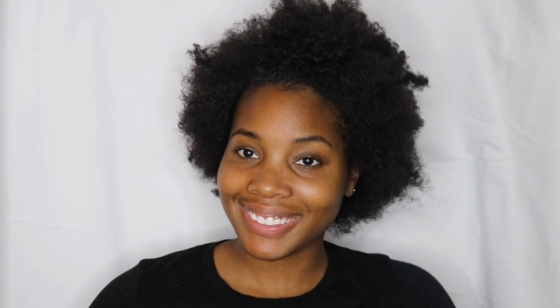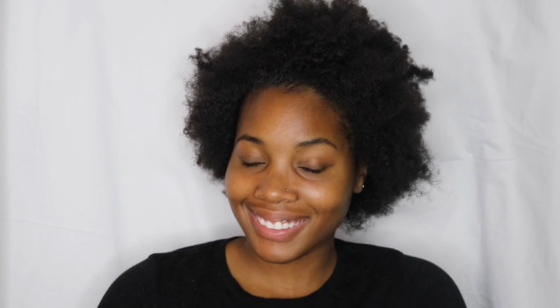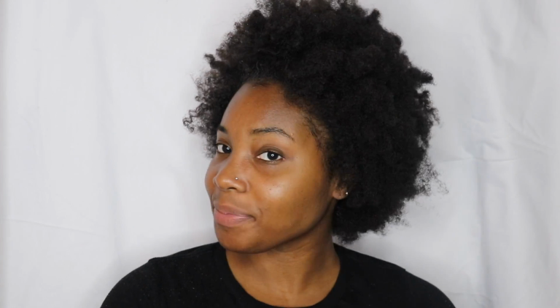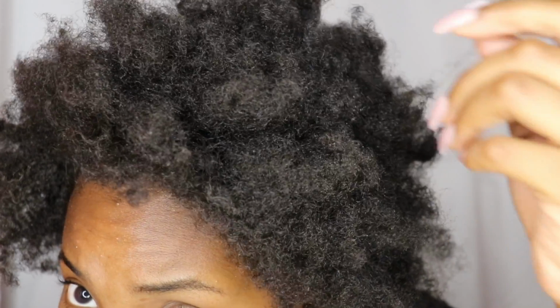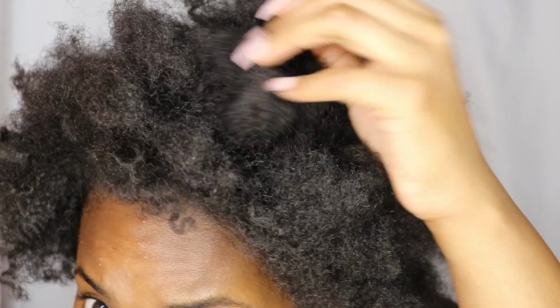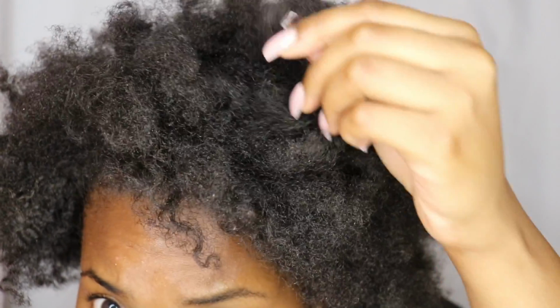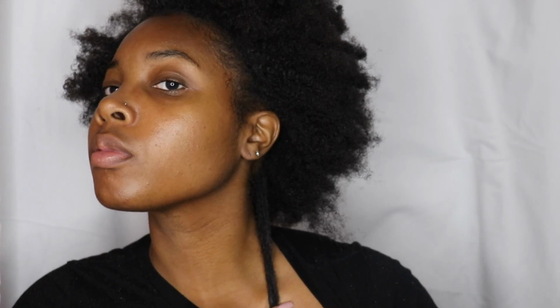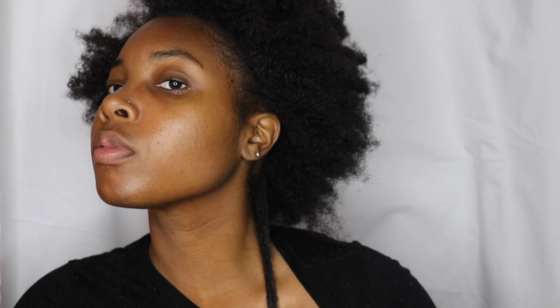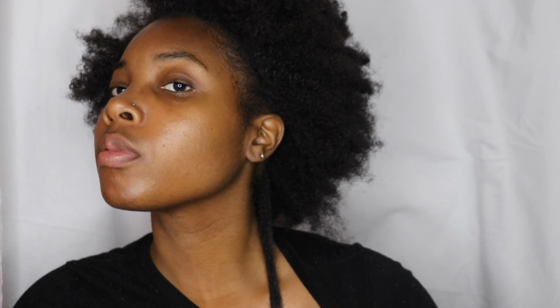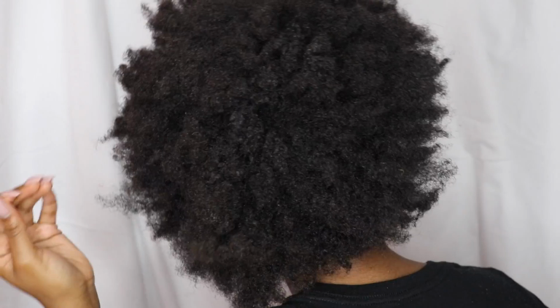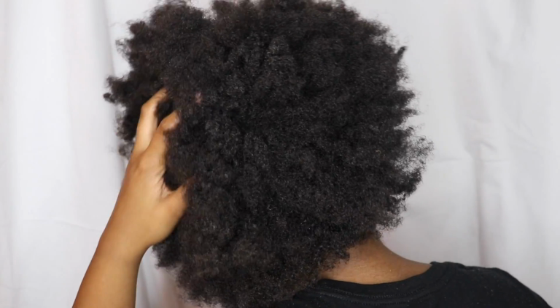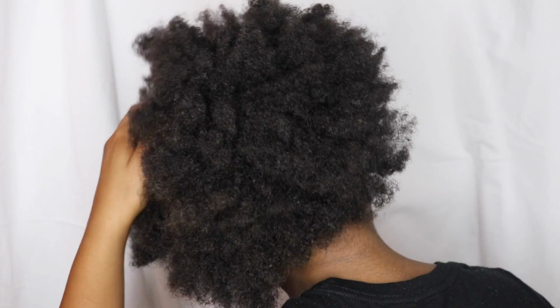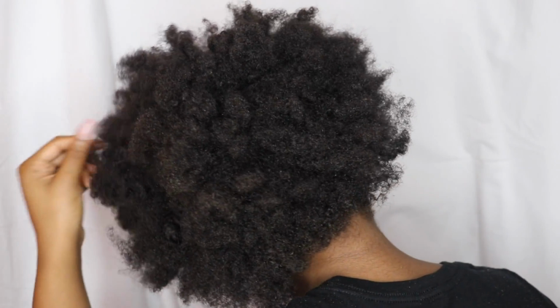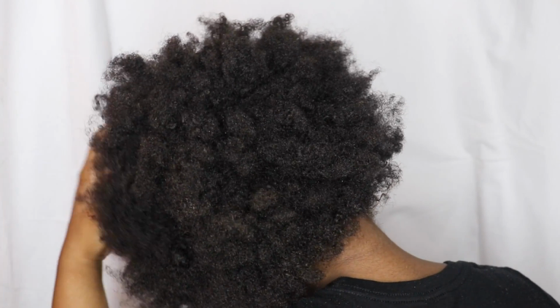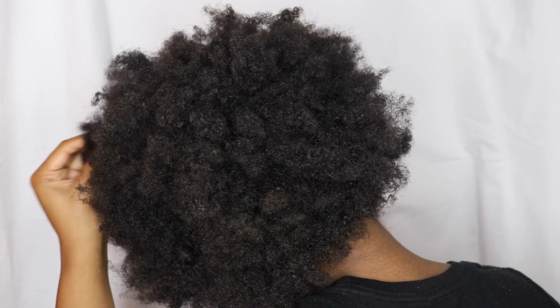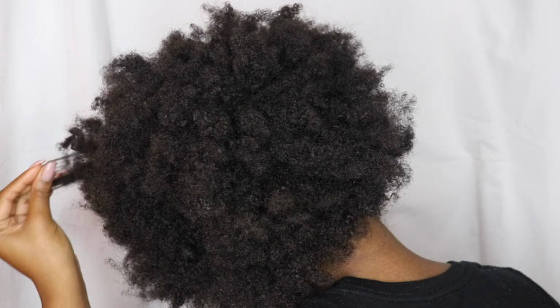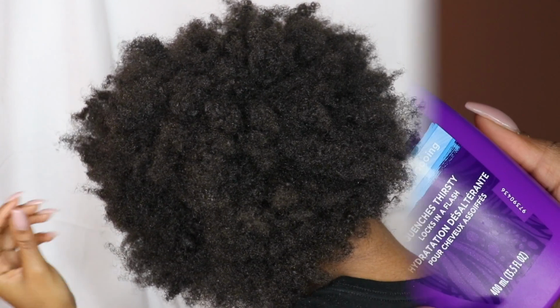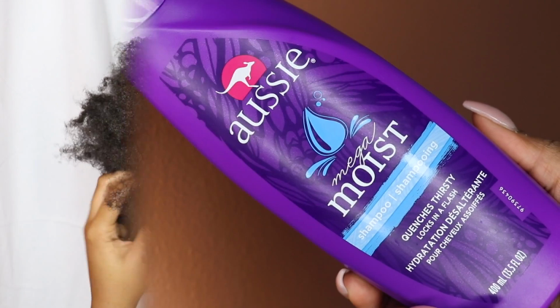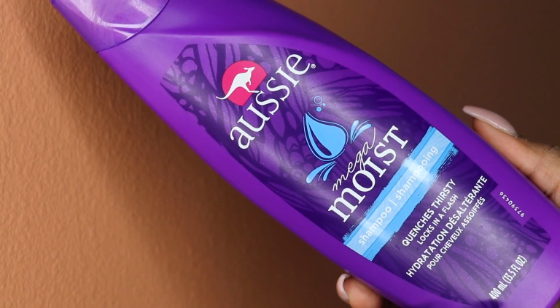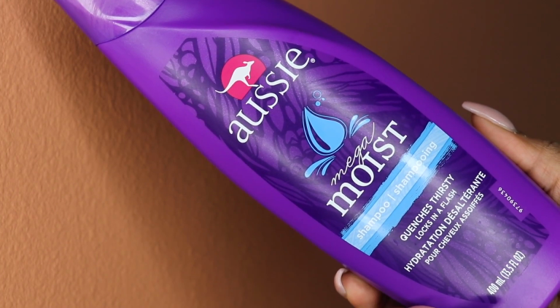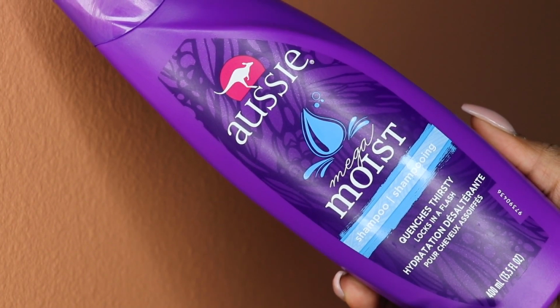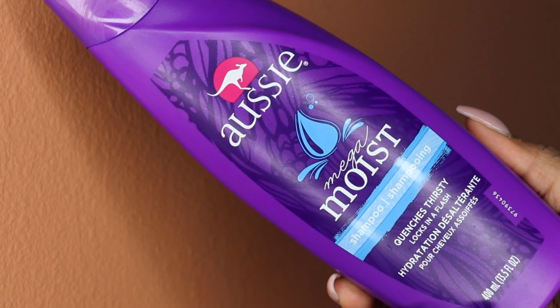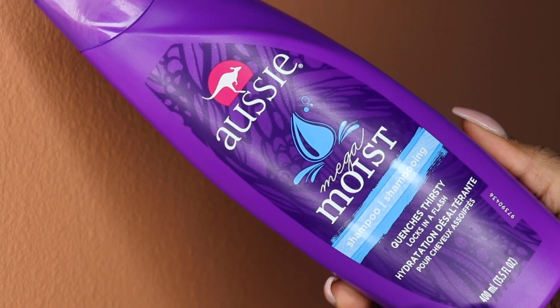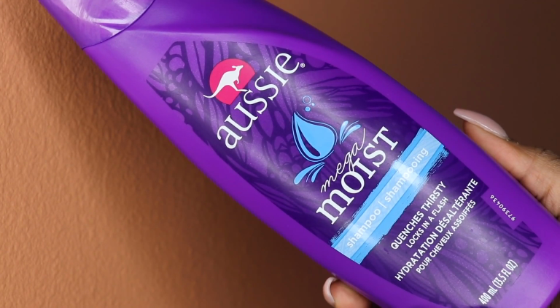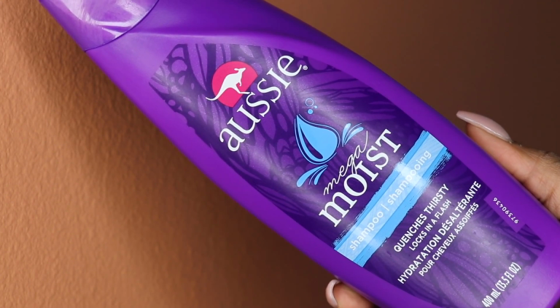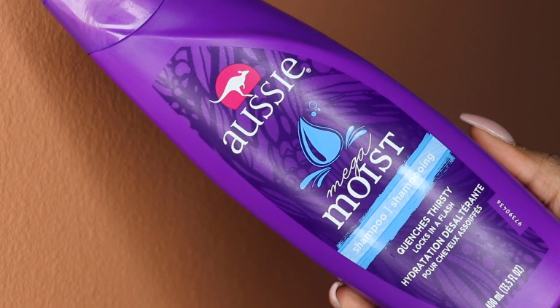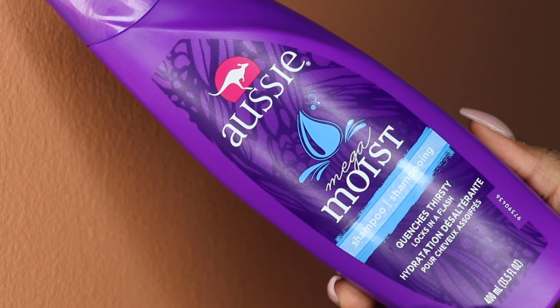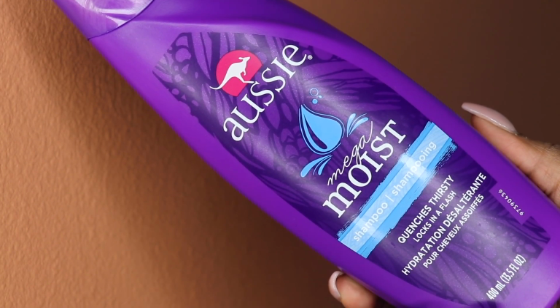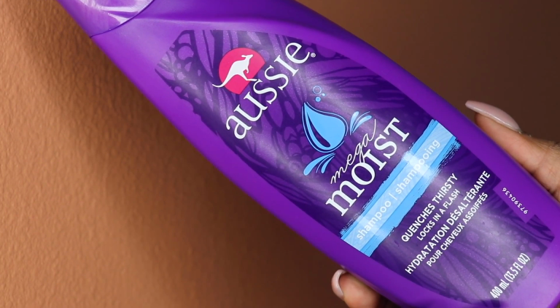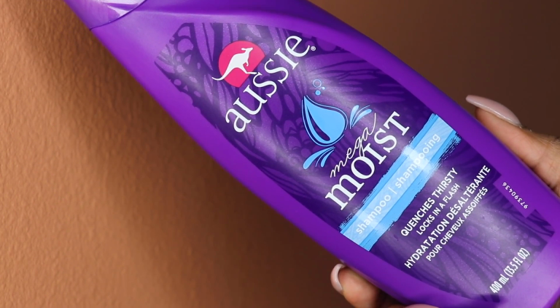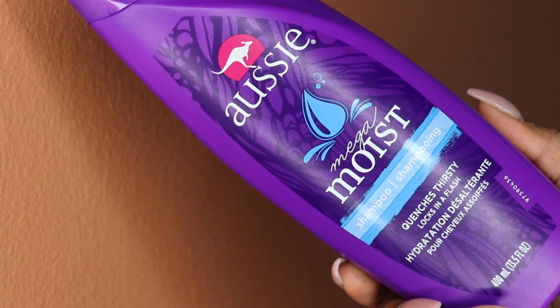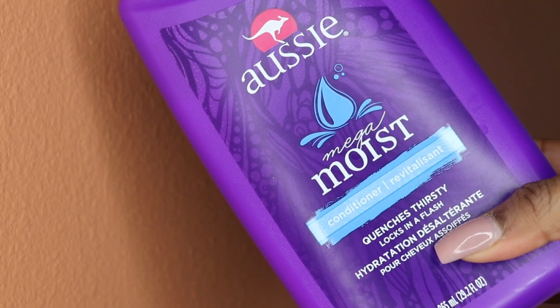Hey, I'm back. So today I'm gonna be showing you how to do a wash and go with absolutely no residue. First I need to start off with clean hair, and I'm using the Aussie Moist shampoo as well as the conditioner.